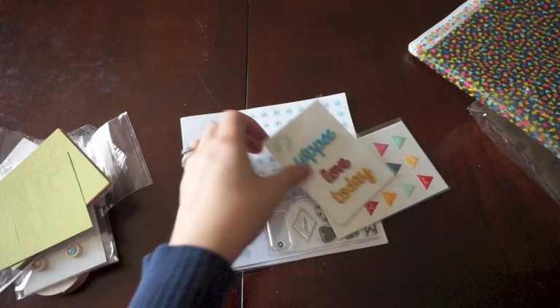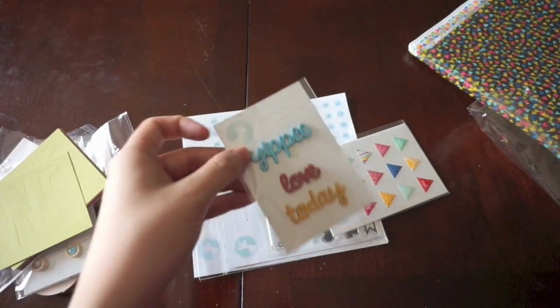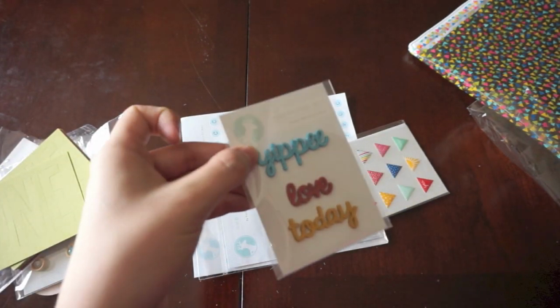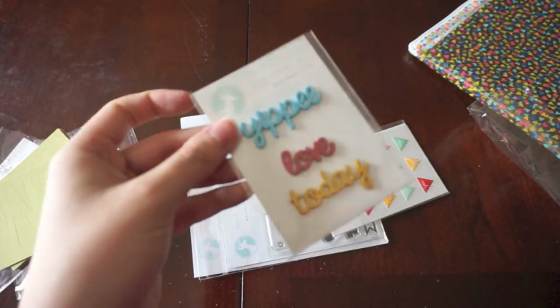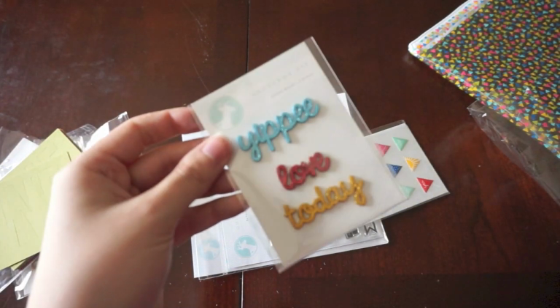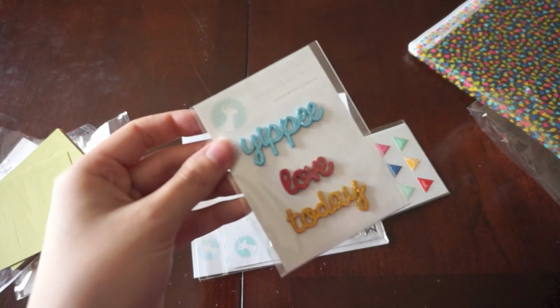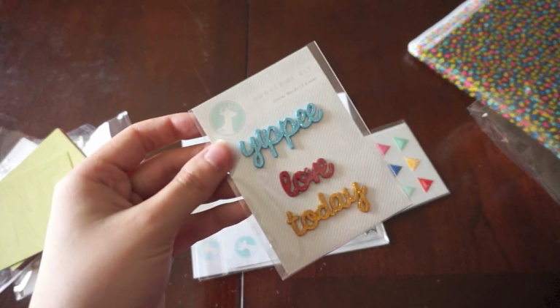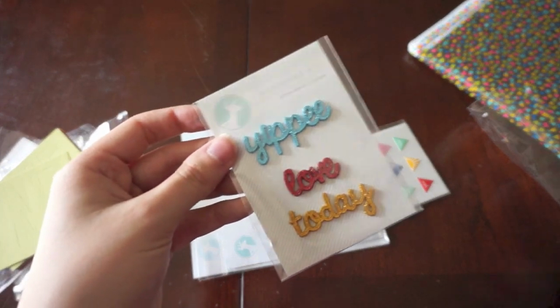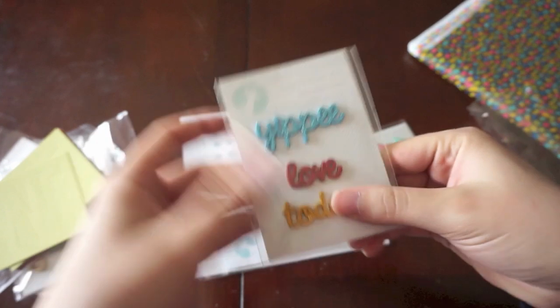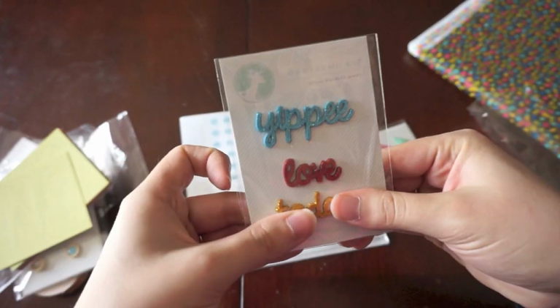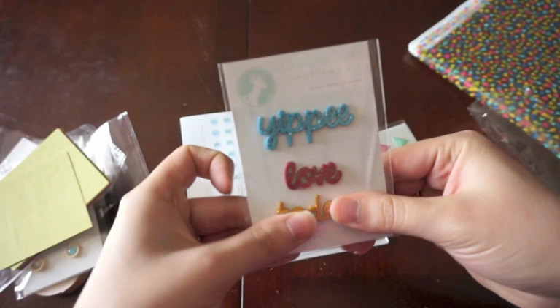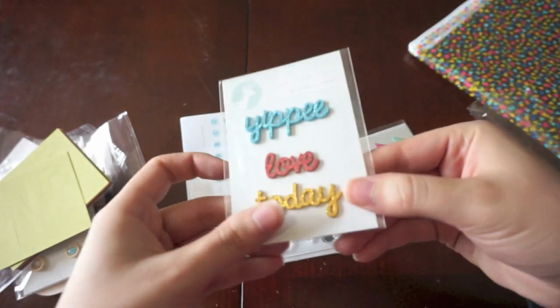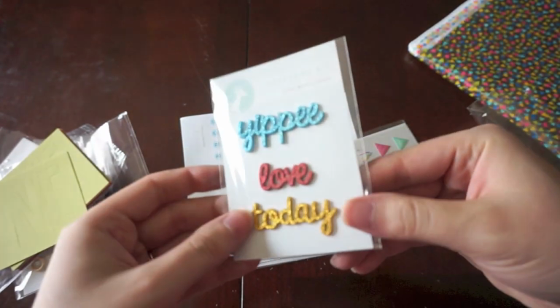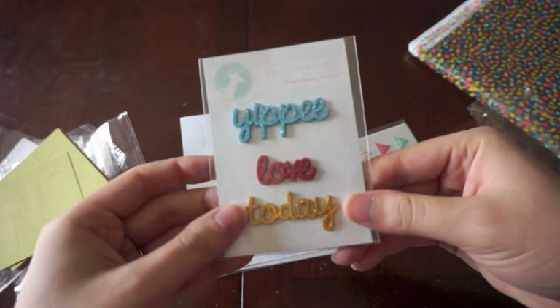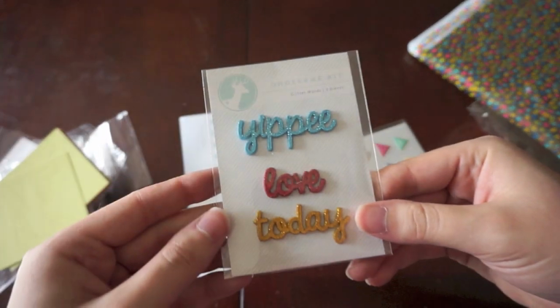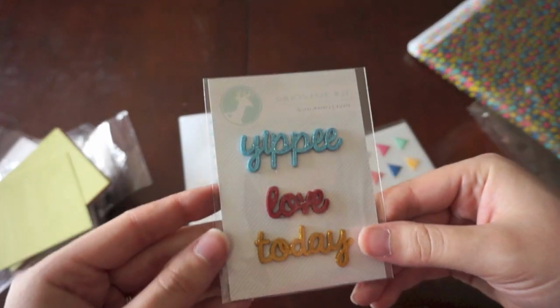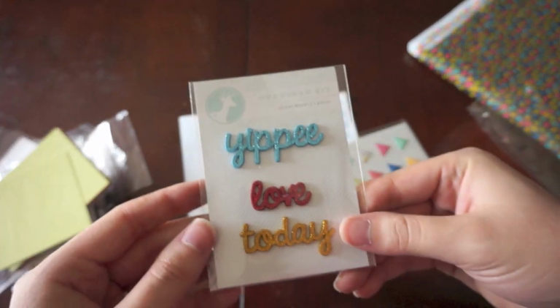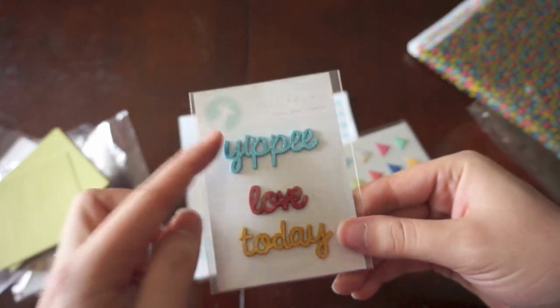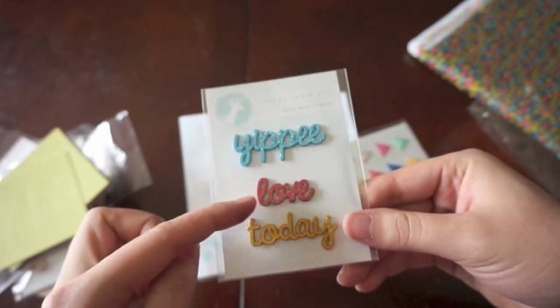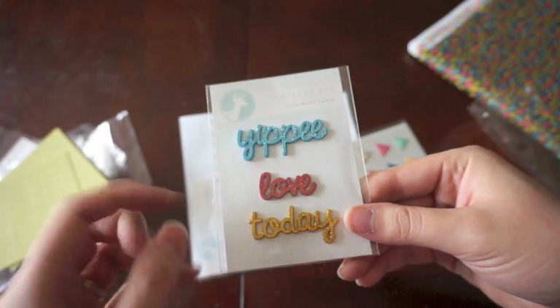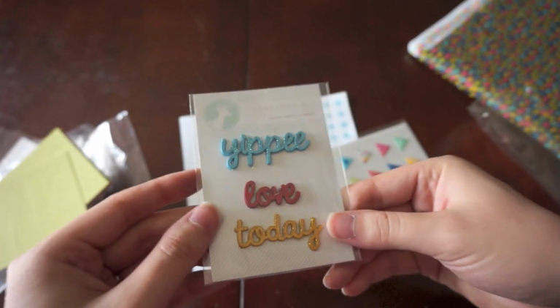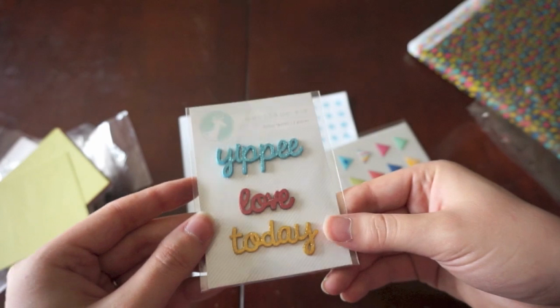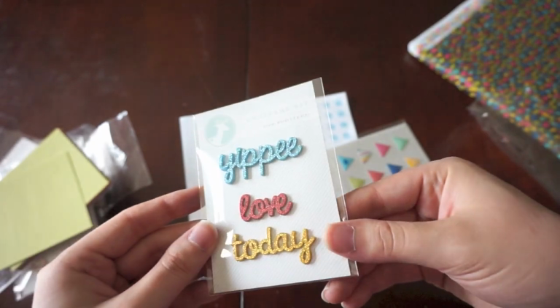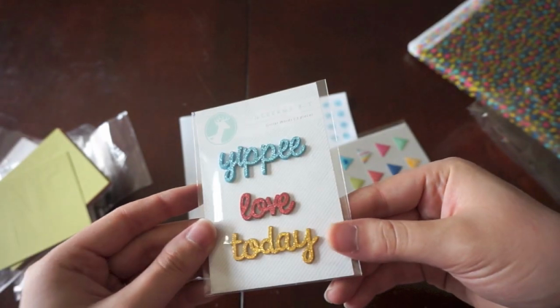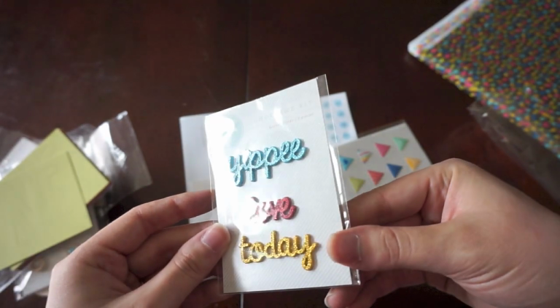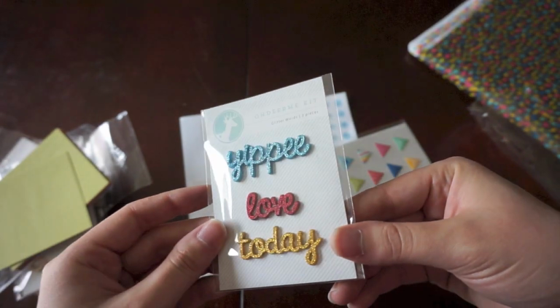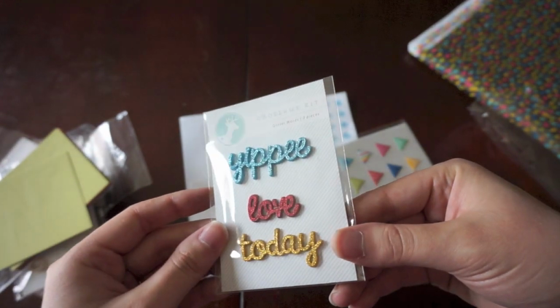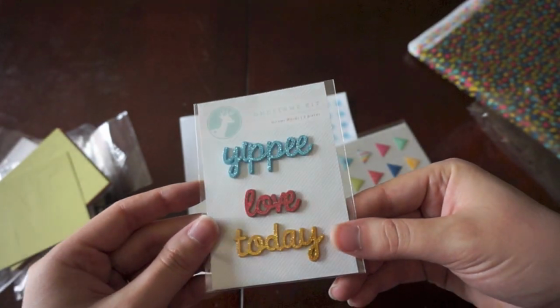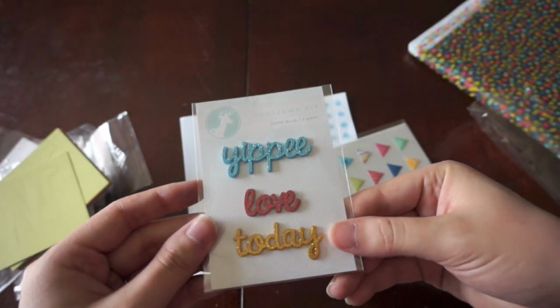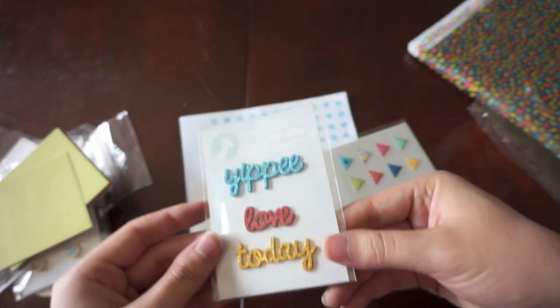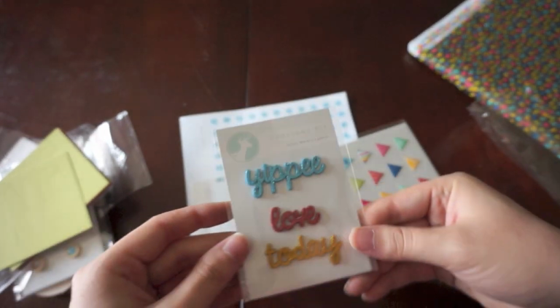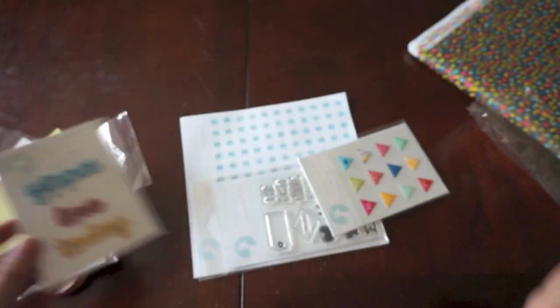And these are really cute — they just say glitter words. They're hard; I don't know what they're made out of. It's got Yippee, love, and today. And they just sparkle so nicely — you can see it right there. I love those.